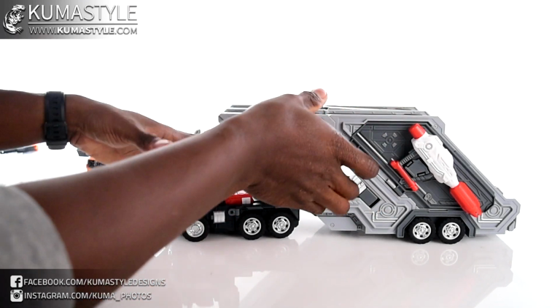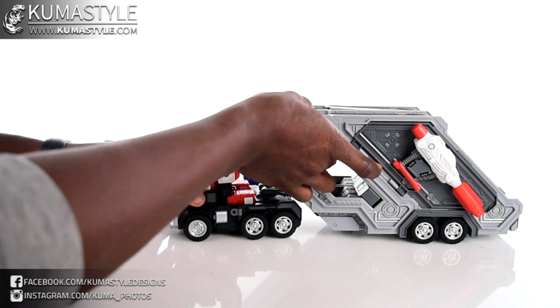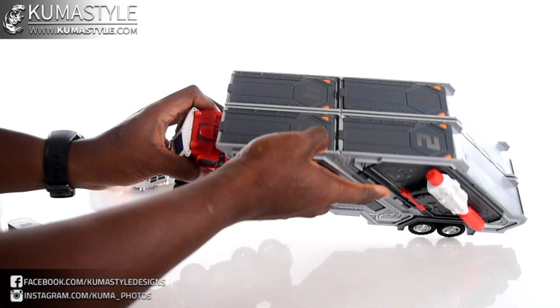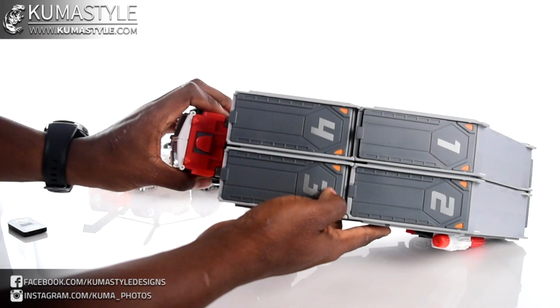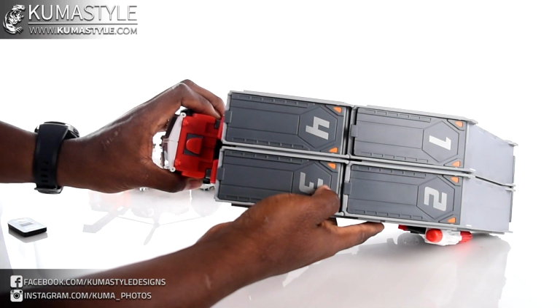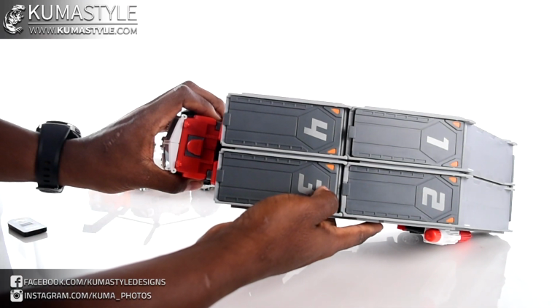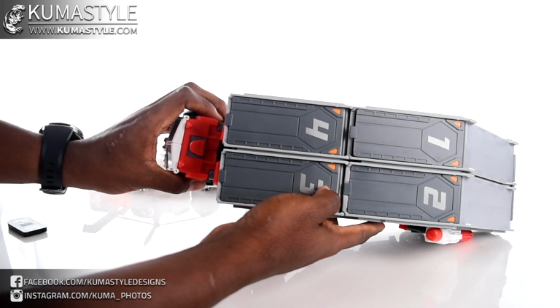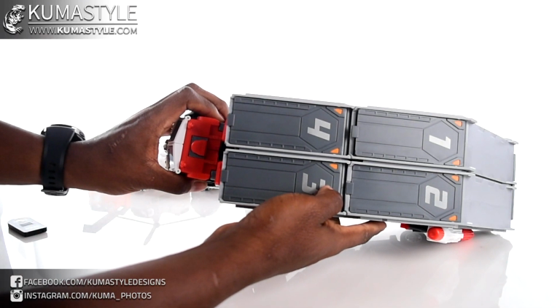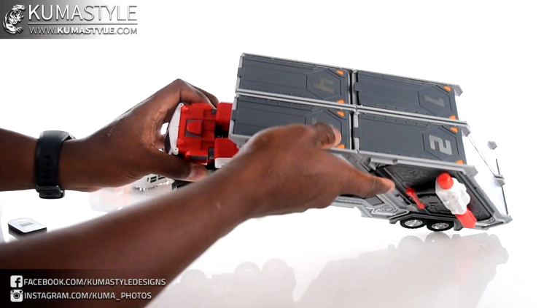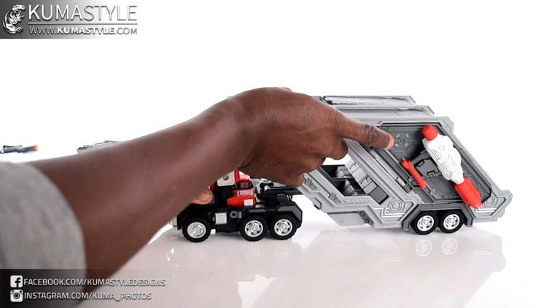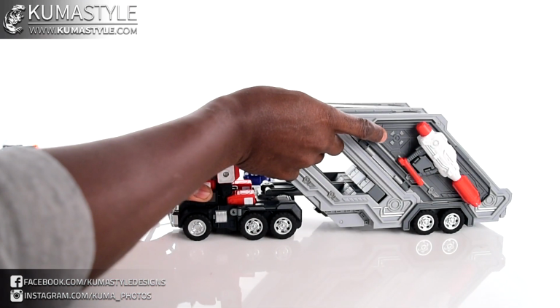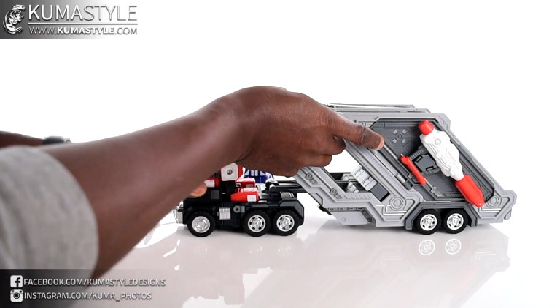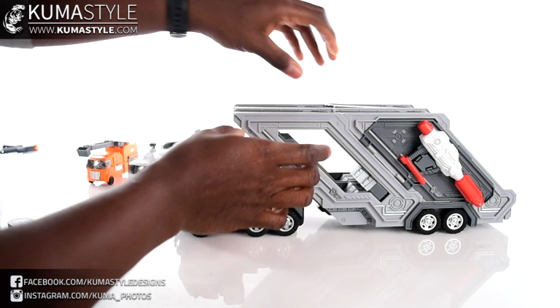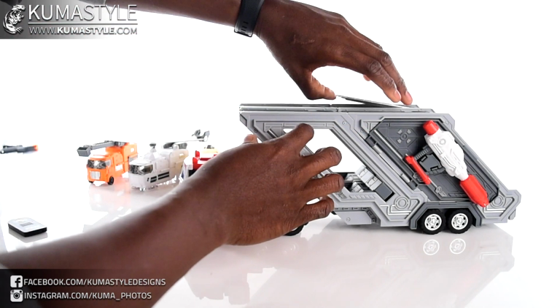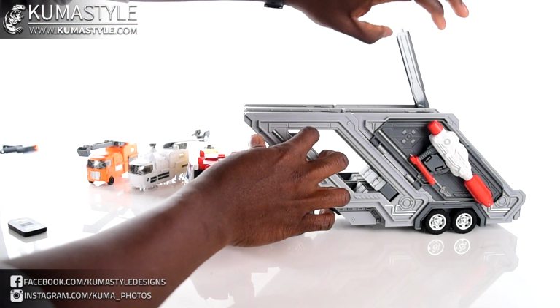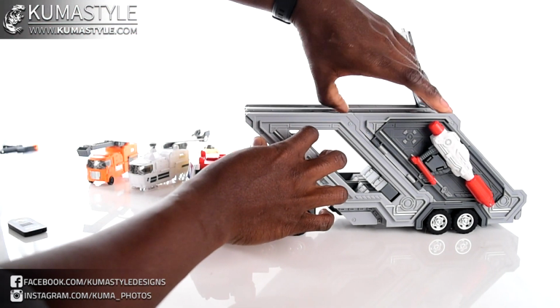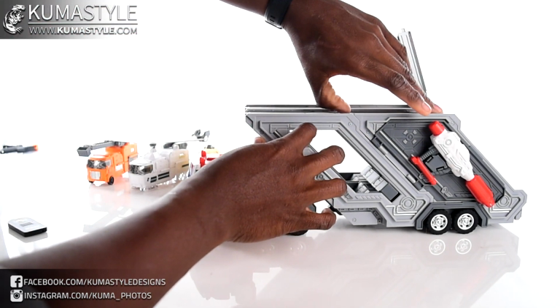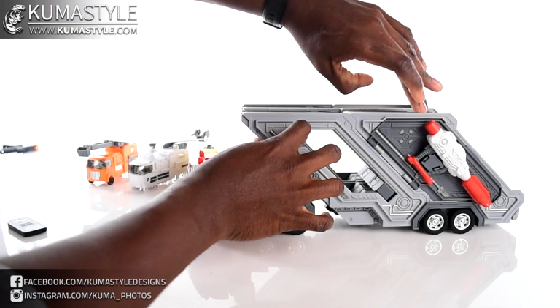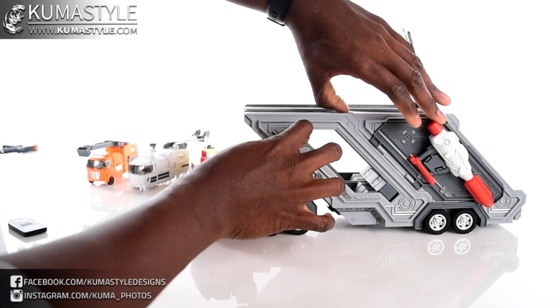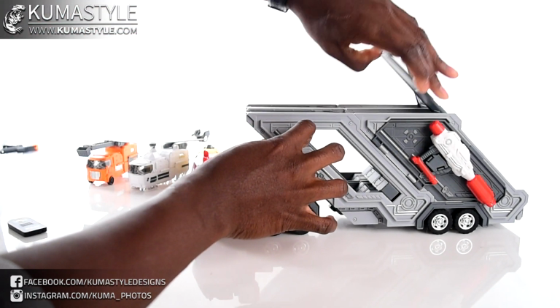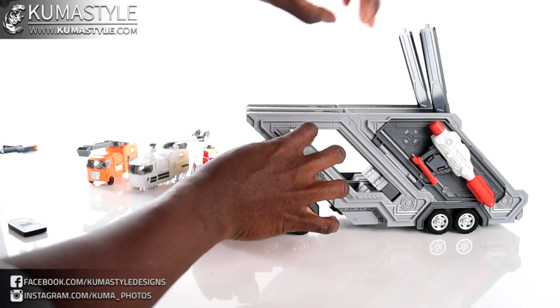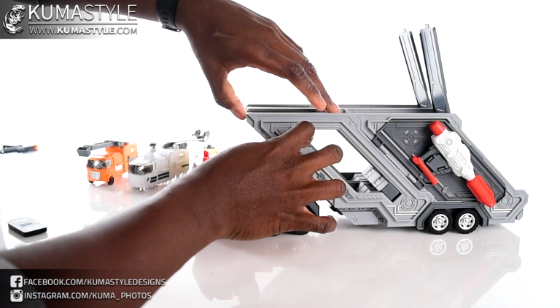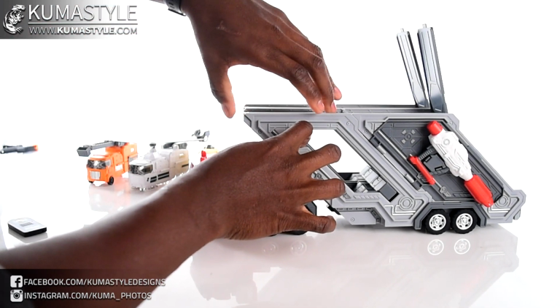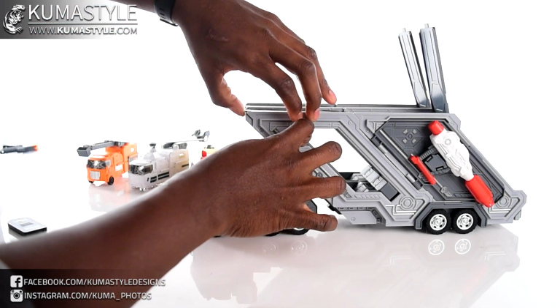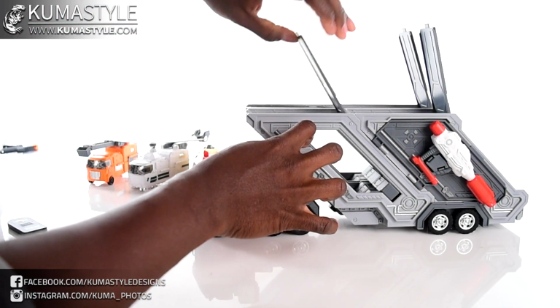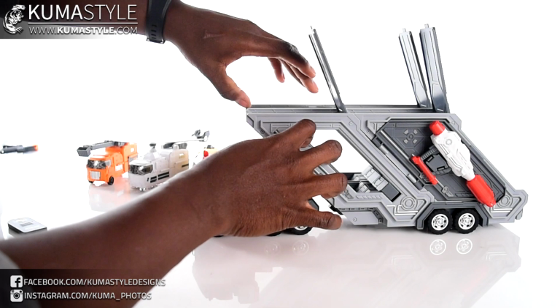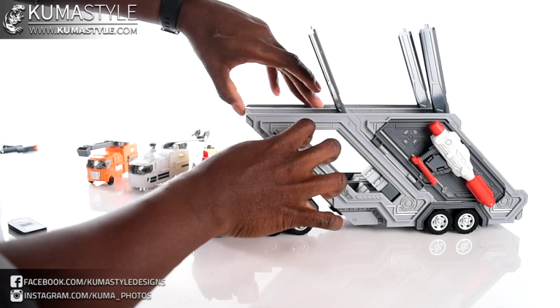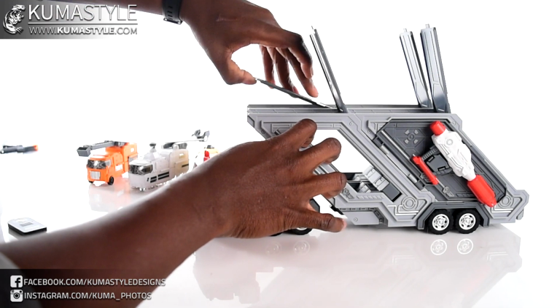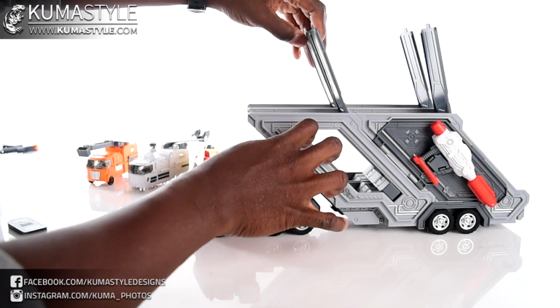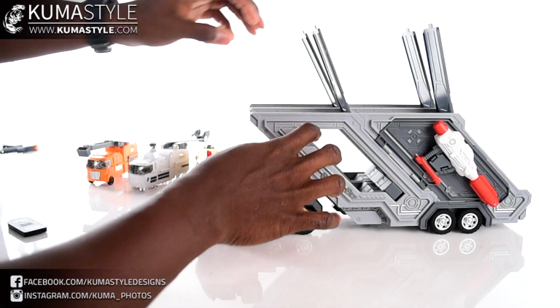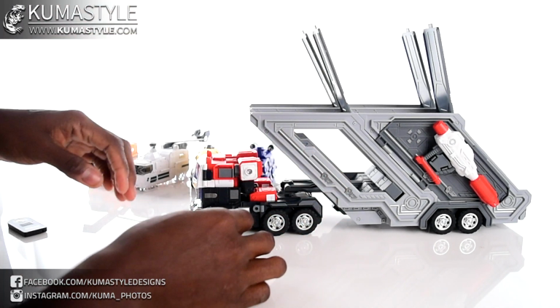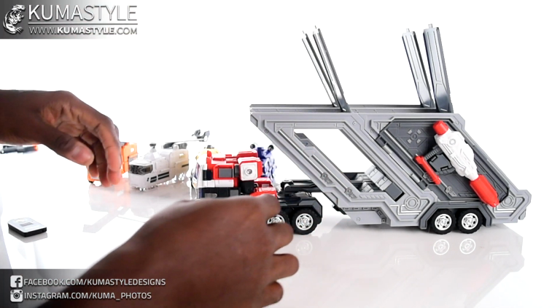These are numbered — one, two, three, four — so let's get these open: boom, boom, boom, boom.